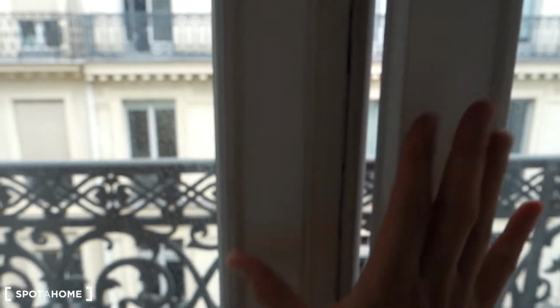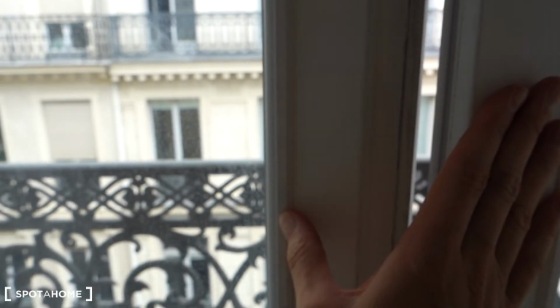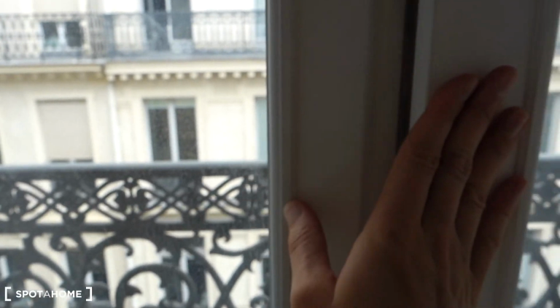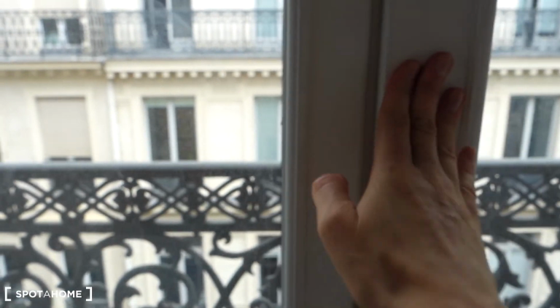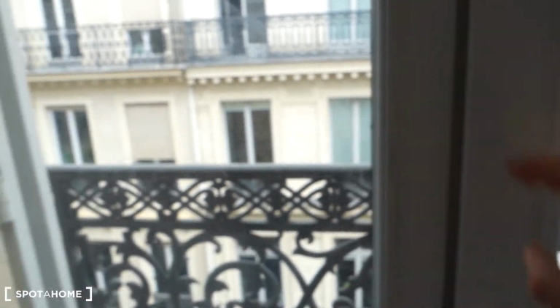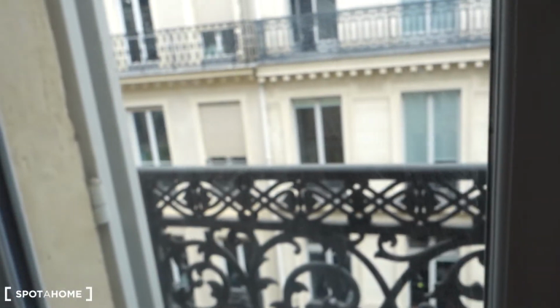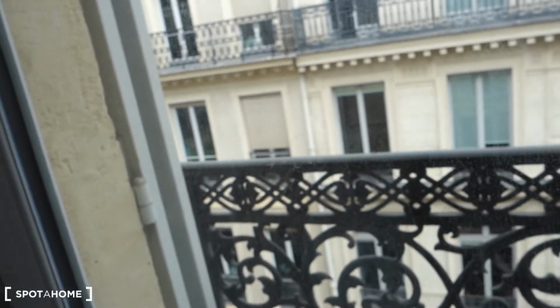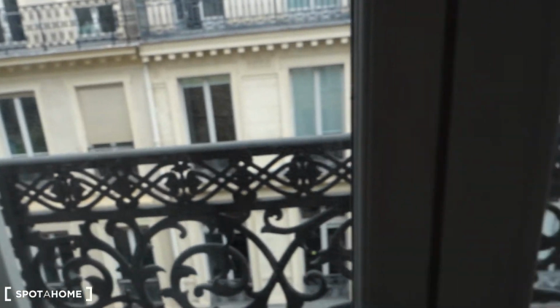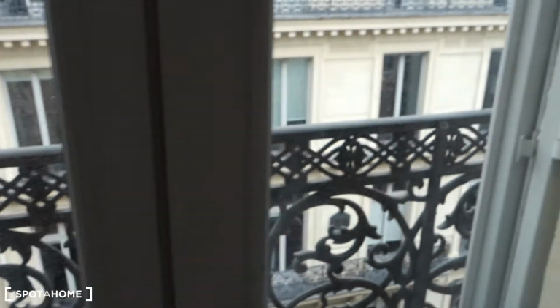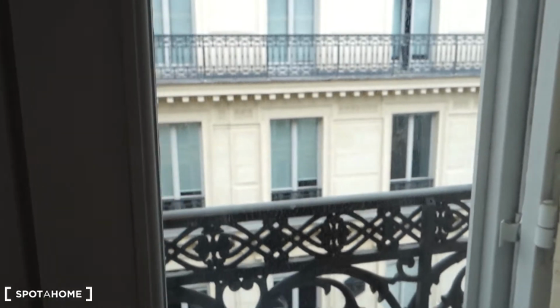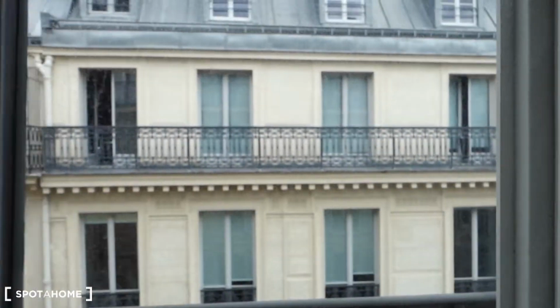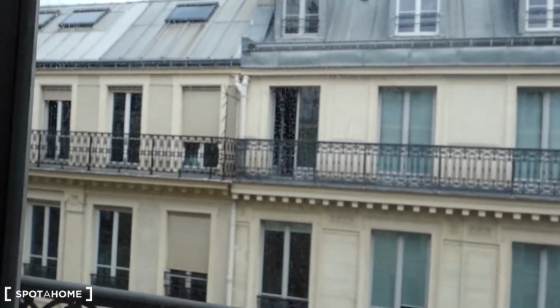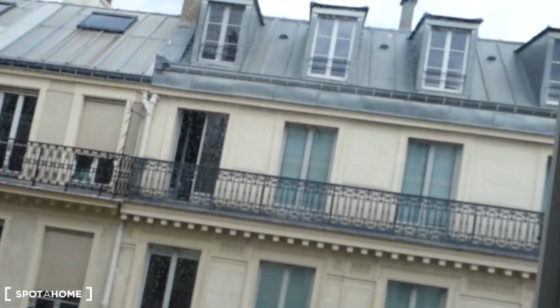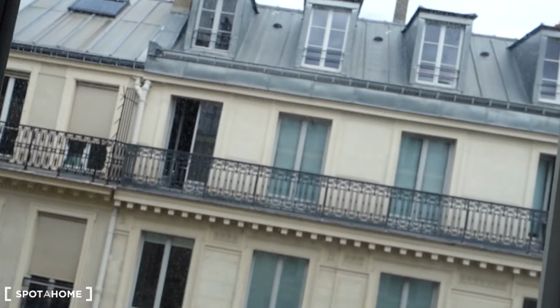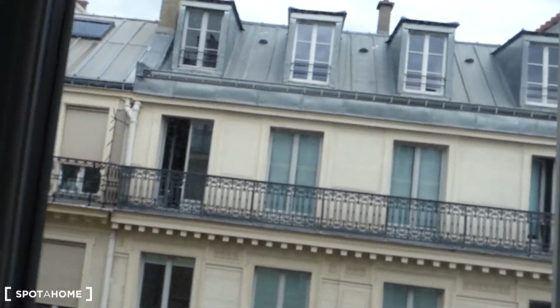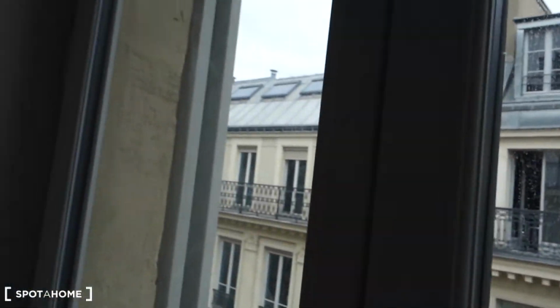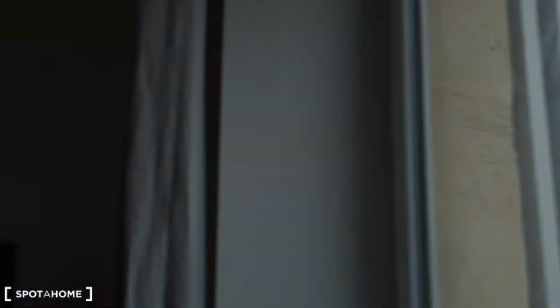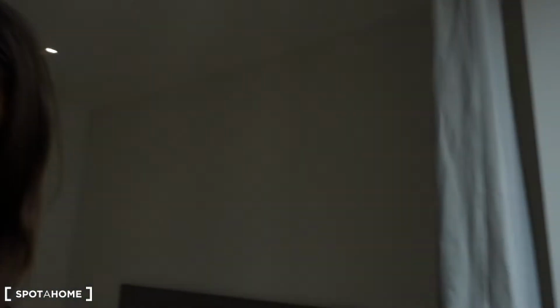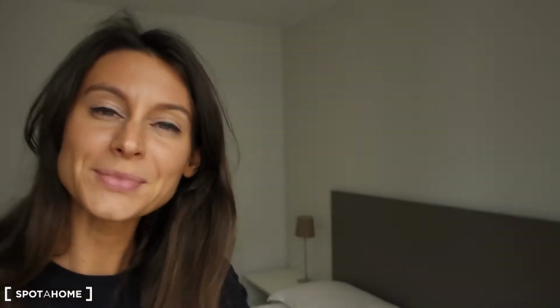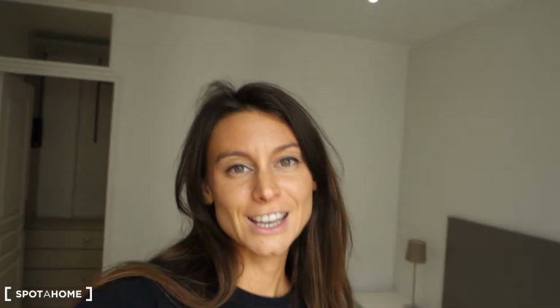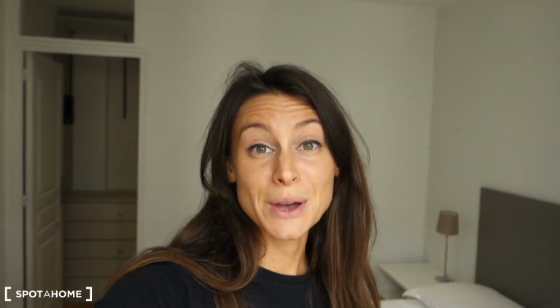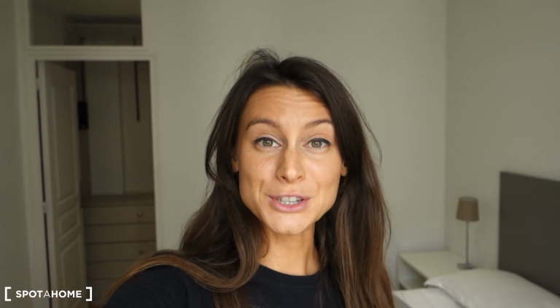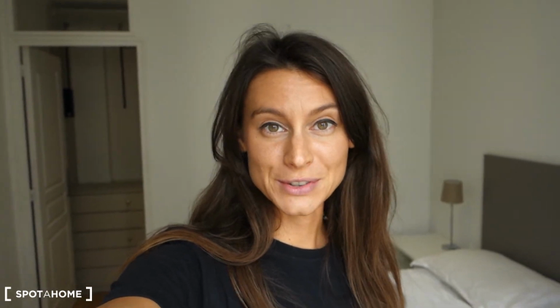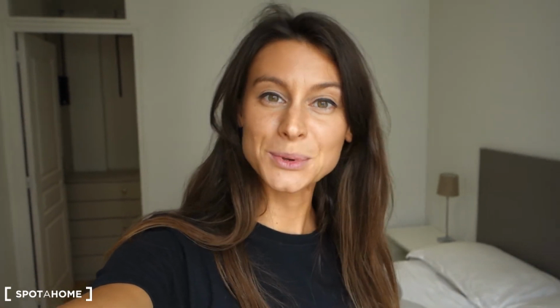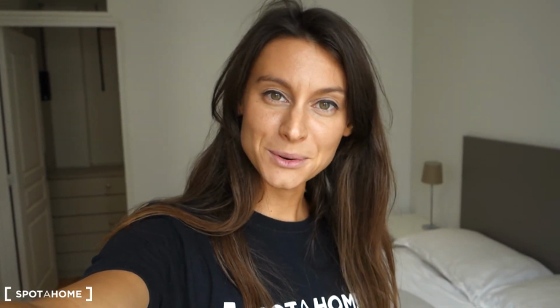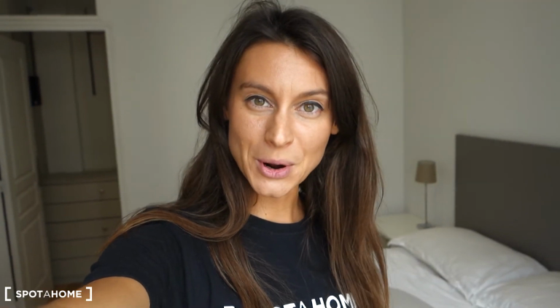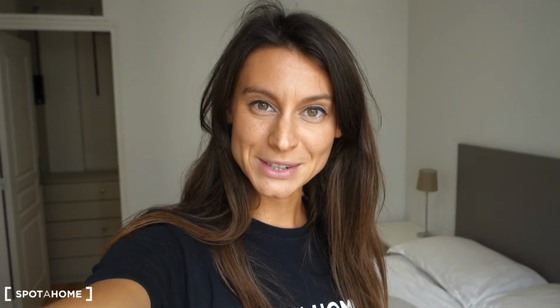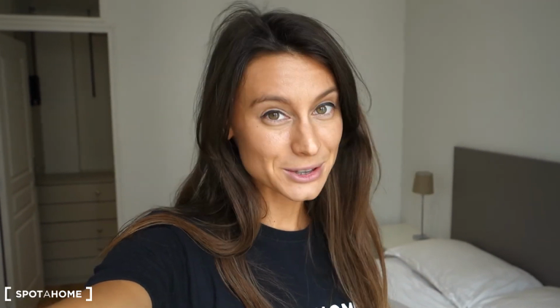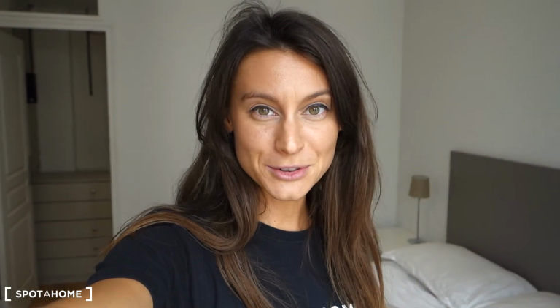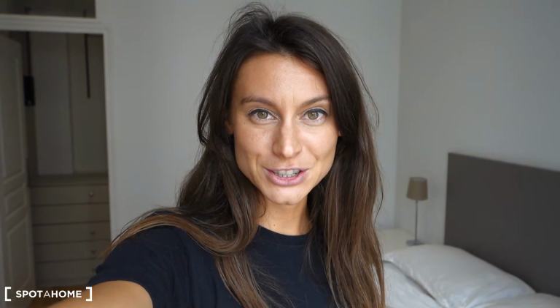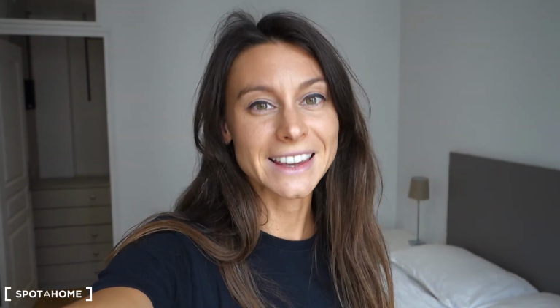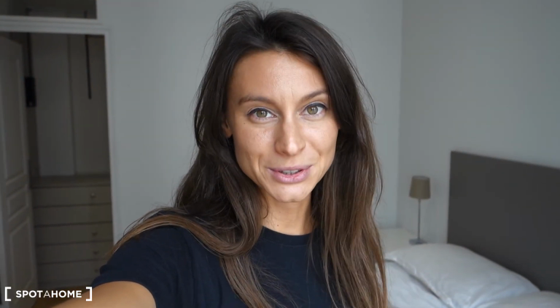When we close the door or the window, you can hardly hear anything. I hope you enjoyed the visit. This was Emma from Spotahome Paris. Thank you very much for your attention, and I'll see you next time.